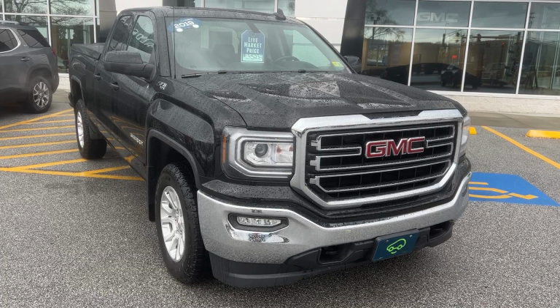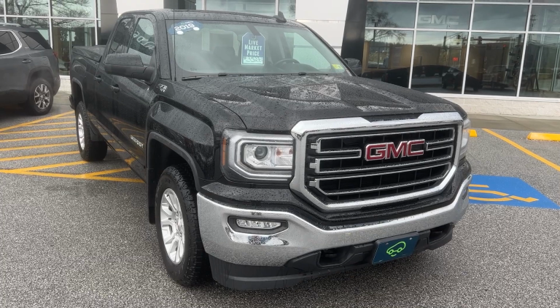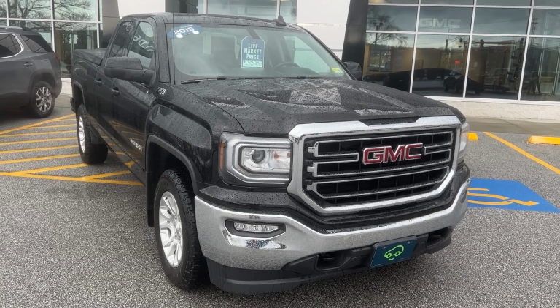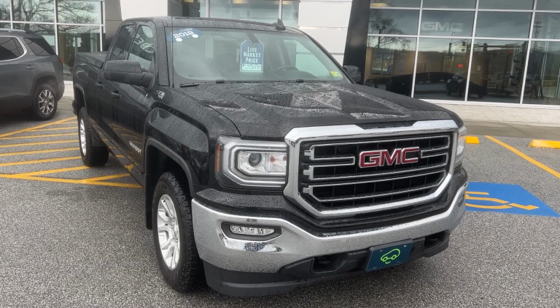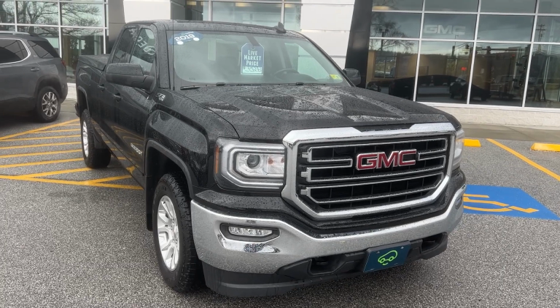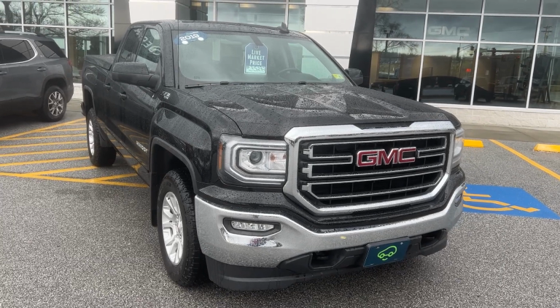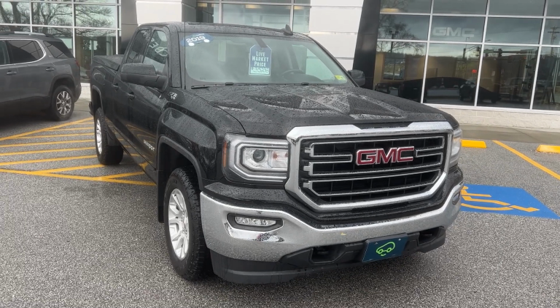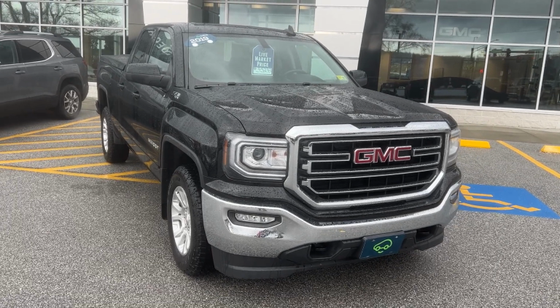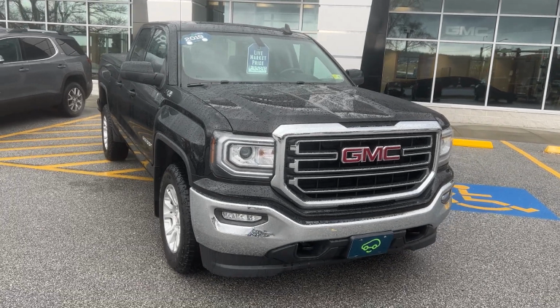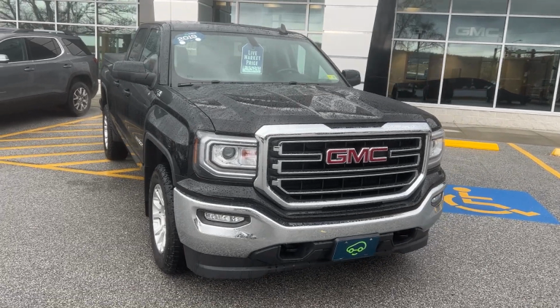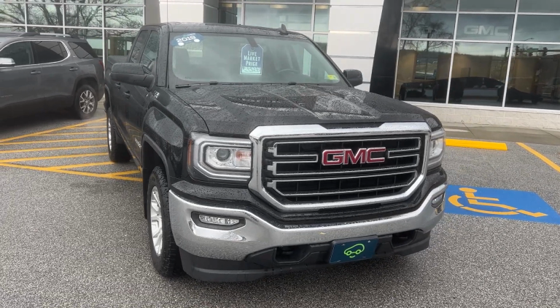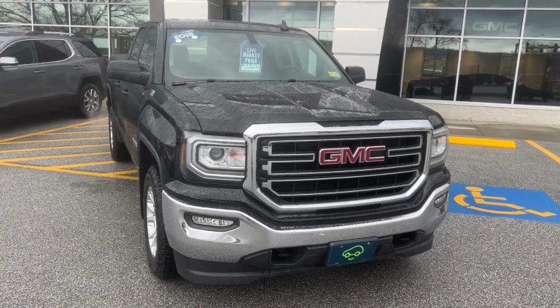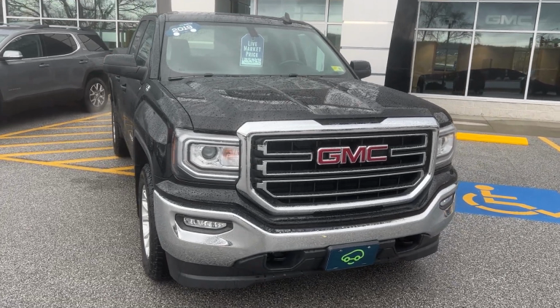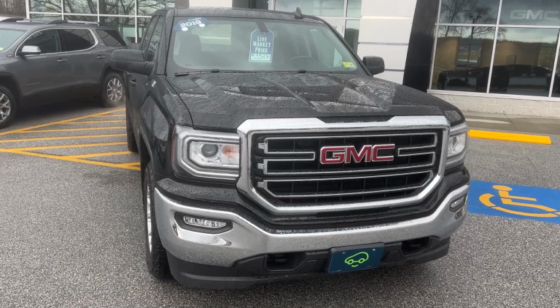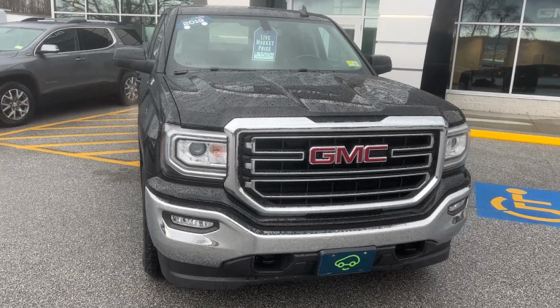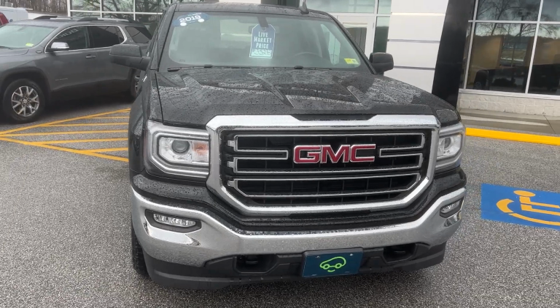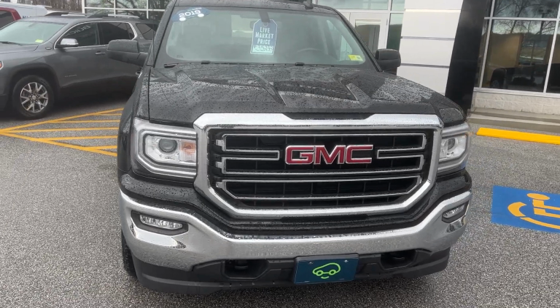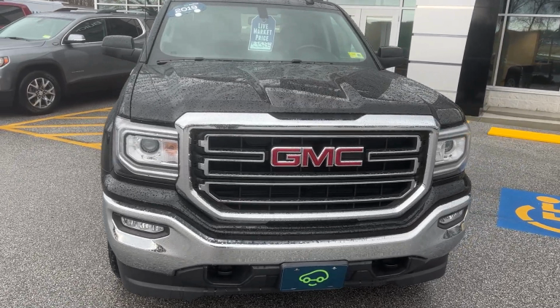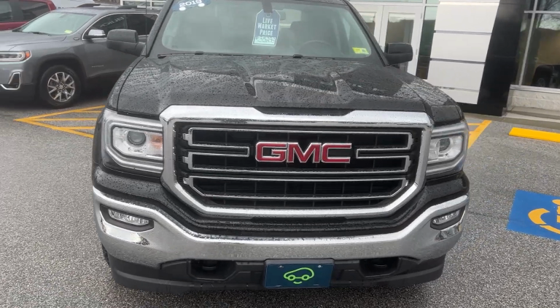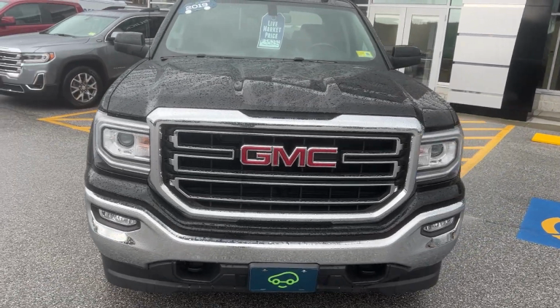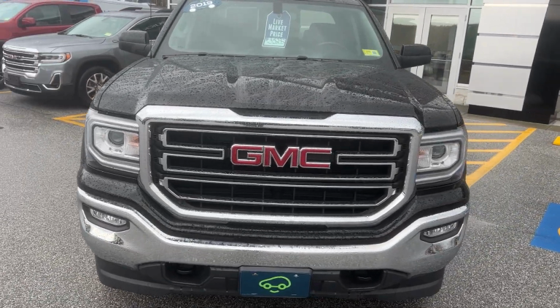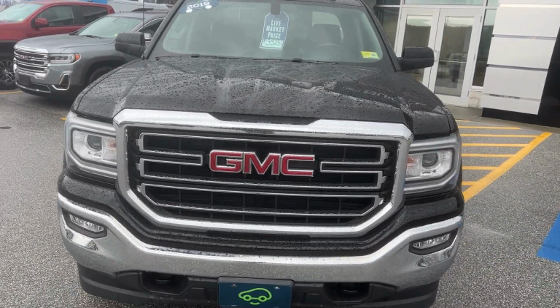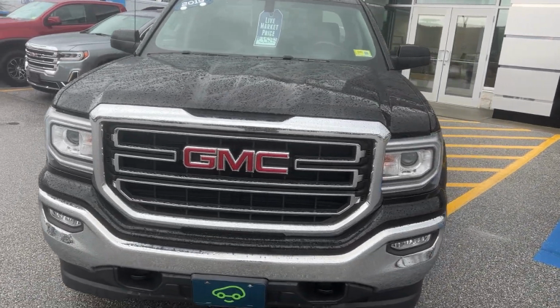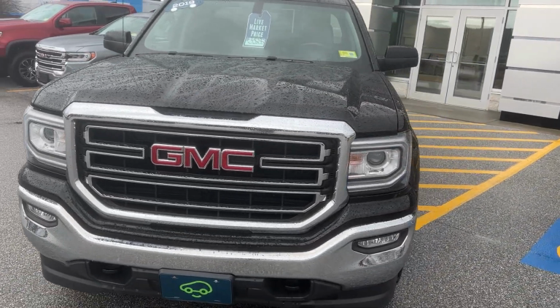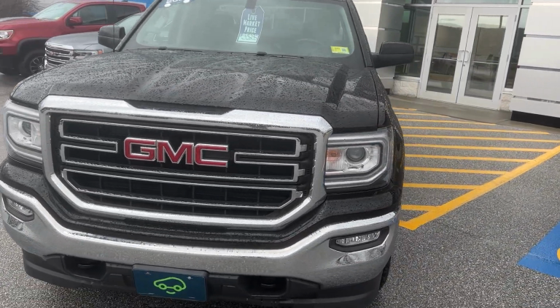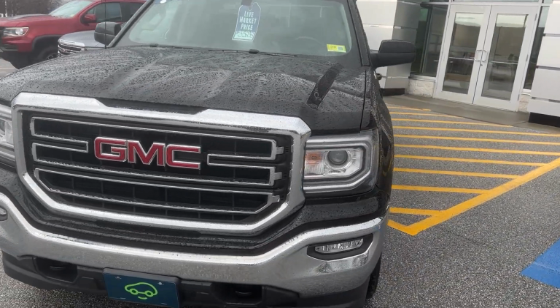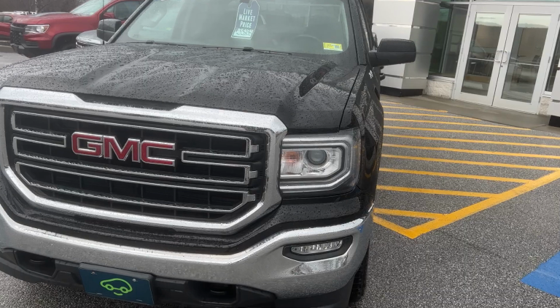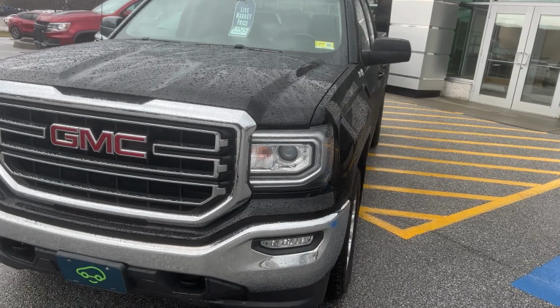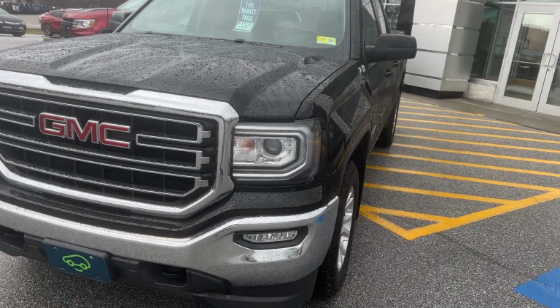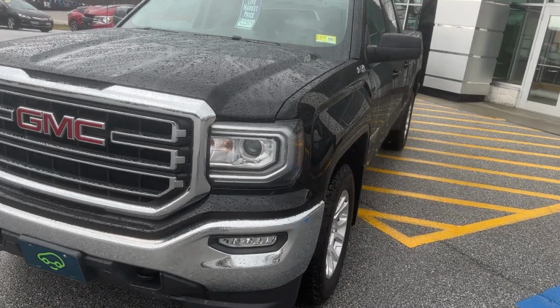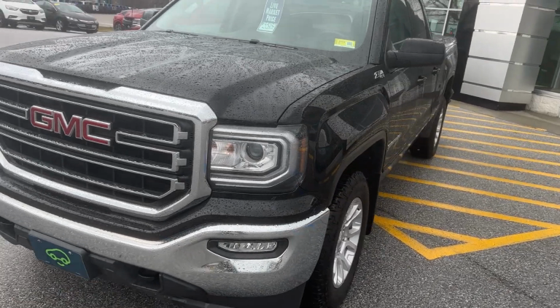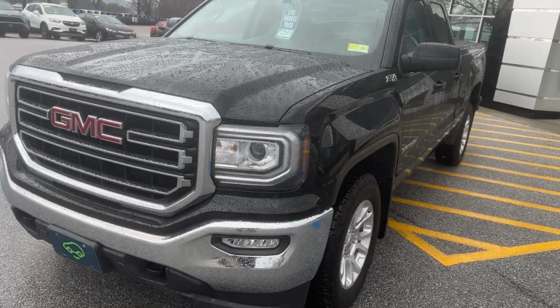Hi Matt, Jim McCarron here at Alderman Chevrolet Buick GMC, Vermont's favorite car dealership. We're known for awesome deals and fabulous service. I want to thank you for a recent inquiry on this 2019 GMC Sierra 1500.